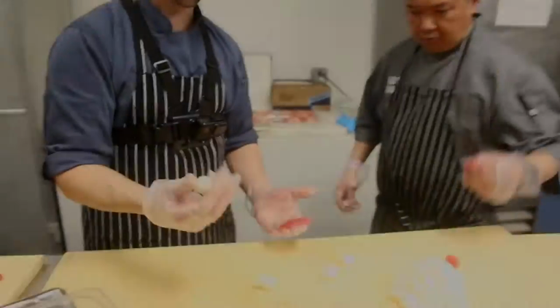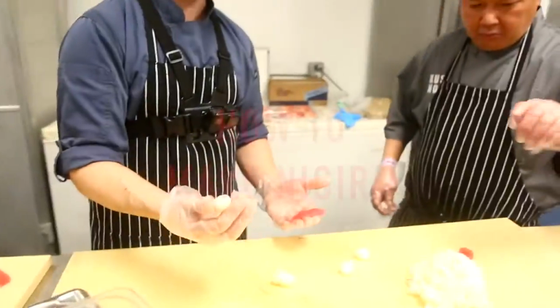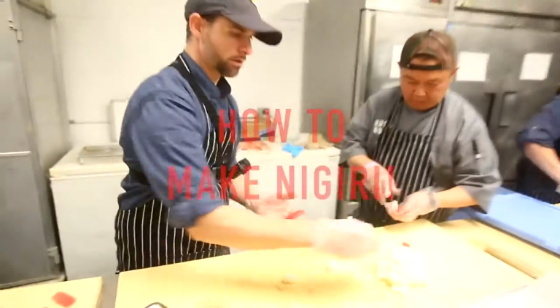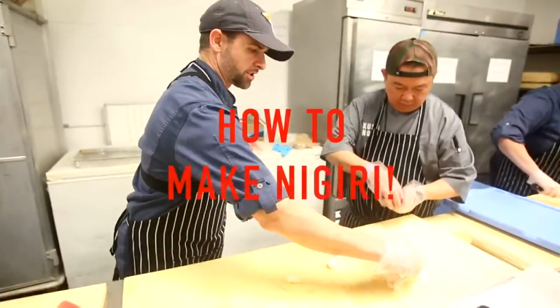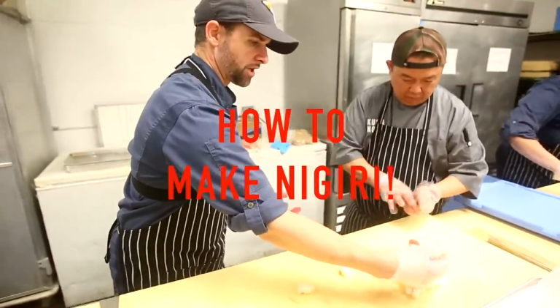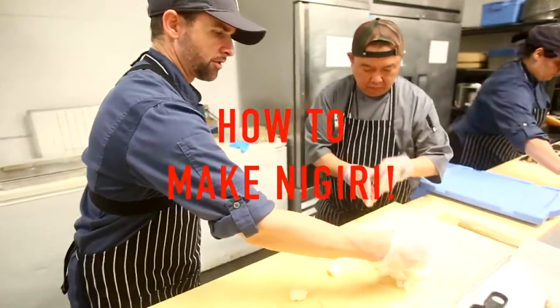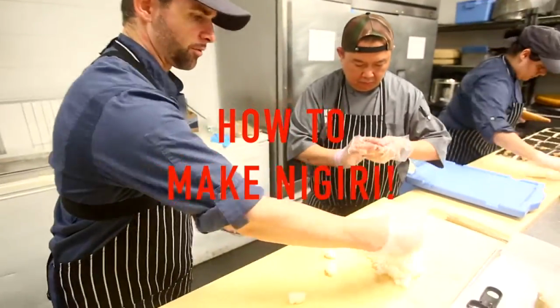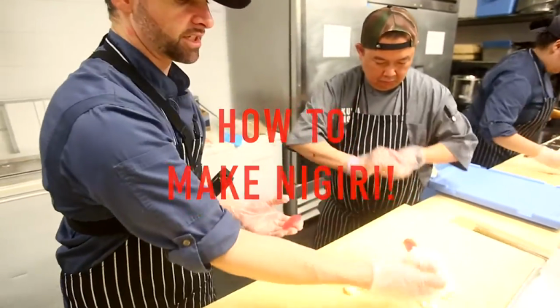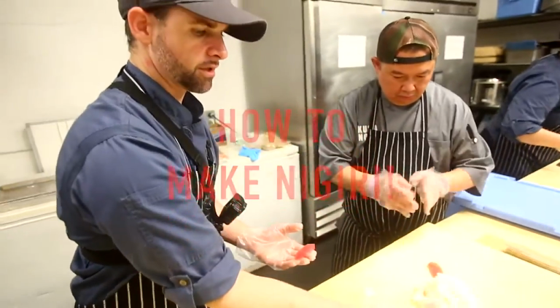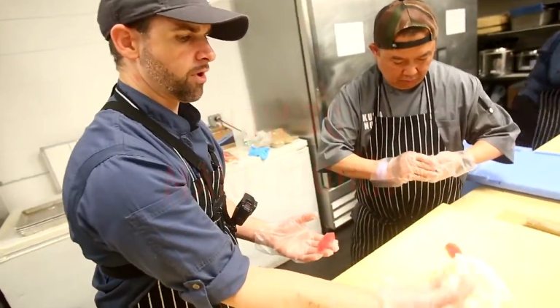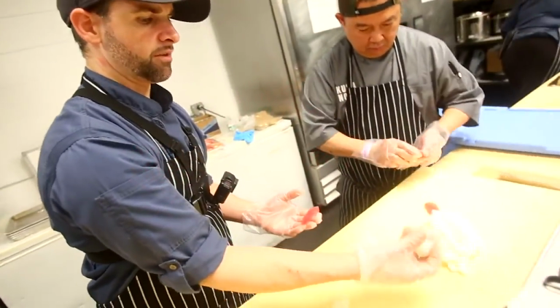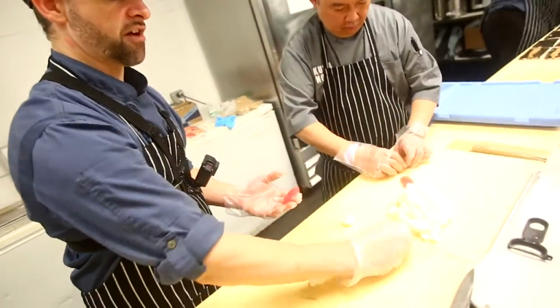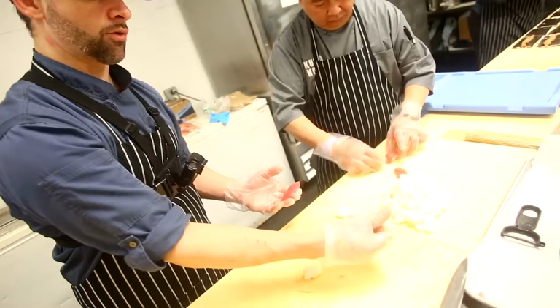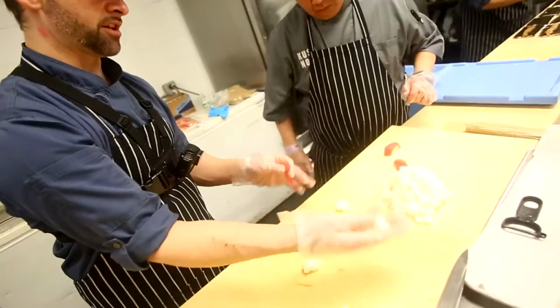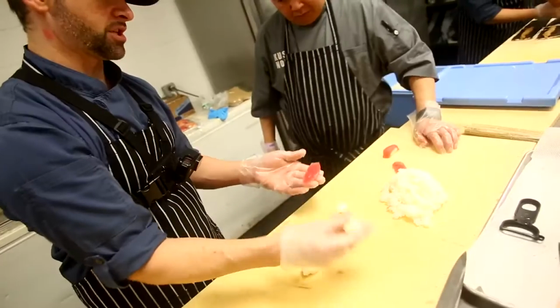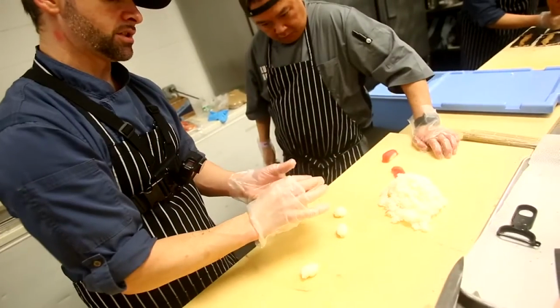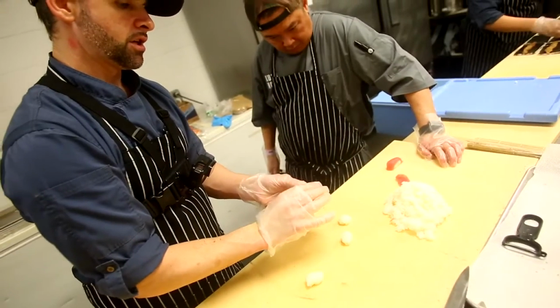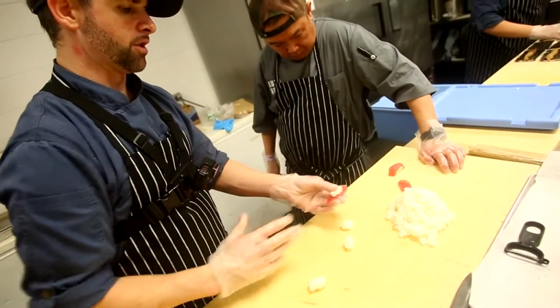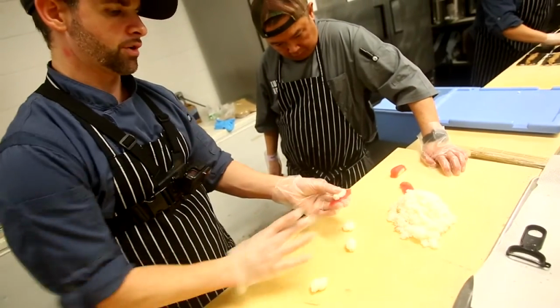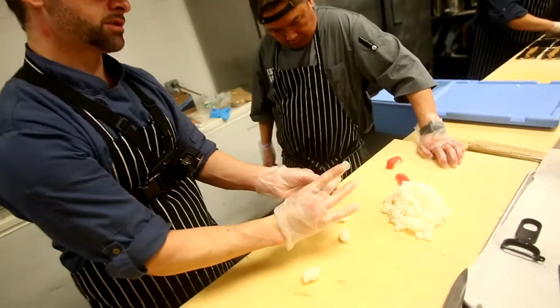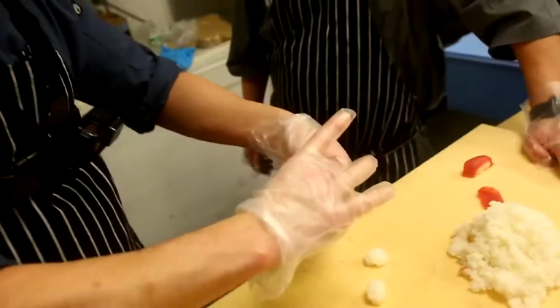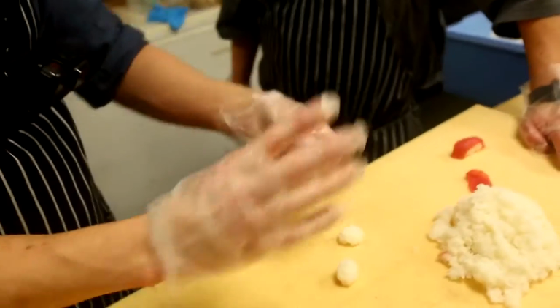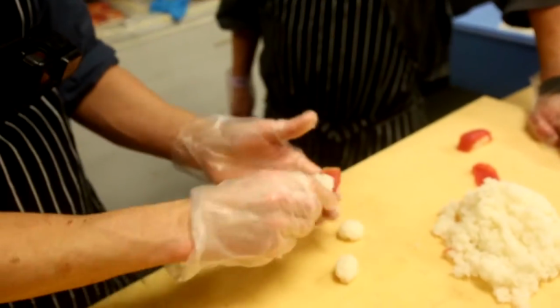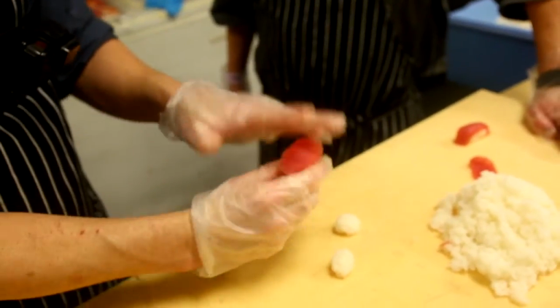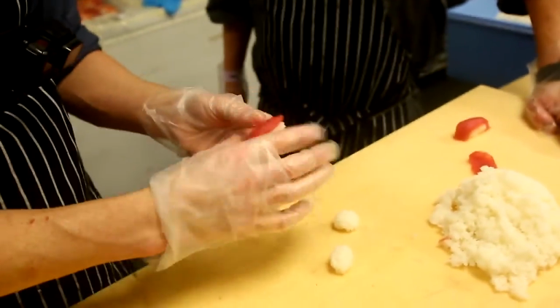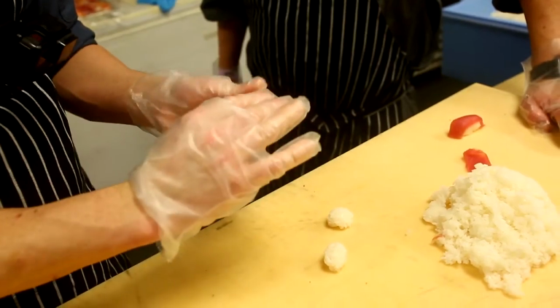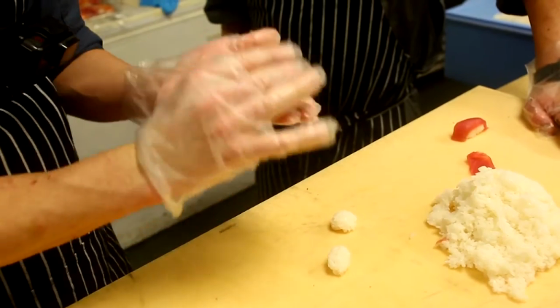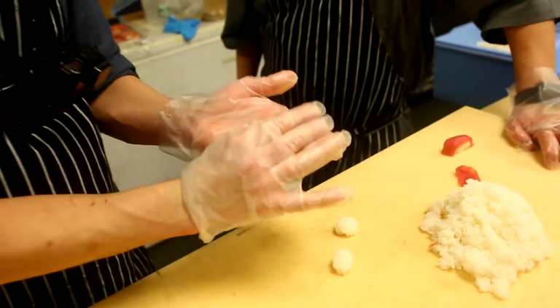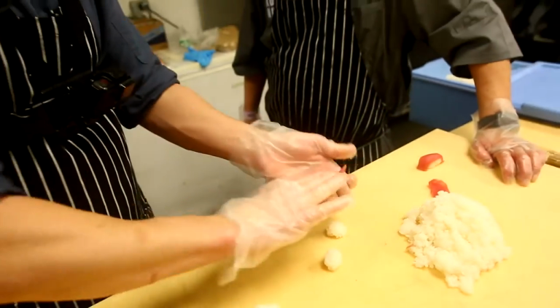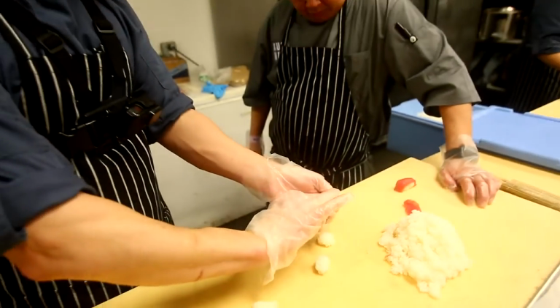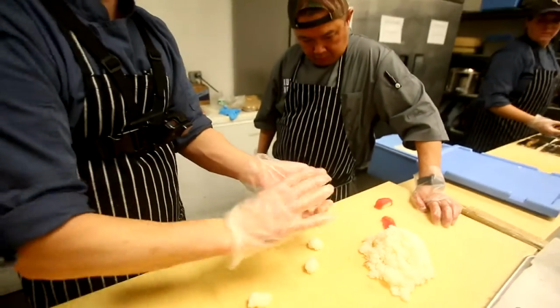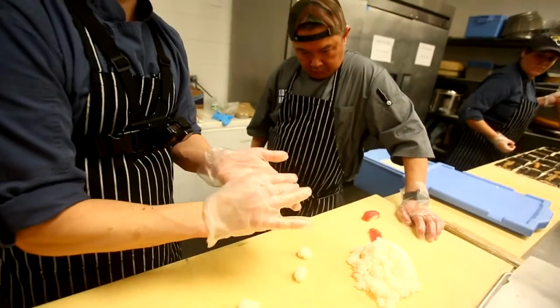I'm making the nigiri. I'm gonna start from the beginning. Grab a little bit of rice — probably half ounce, quarter ounce, I don't even know how much that is. Put it in the middle, press — make sure it's squared and then you close a little bit on the end.